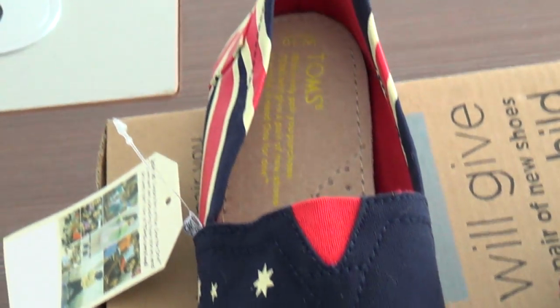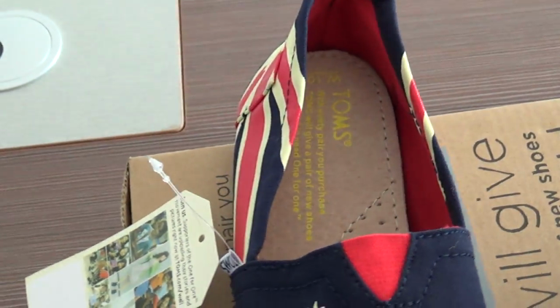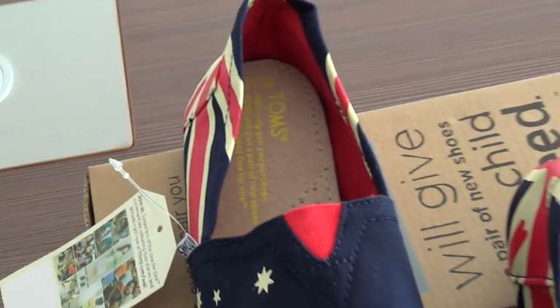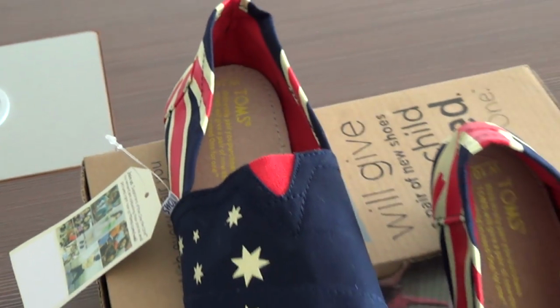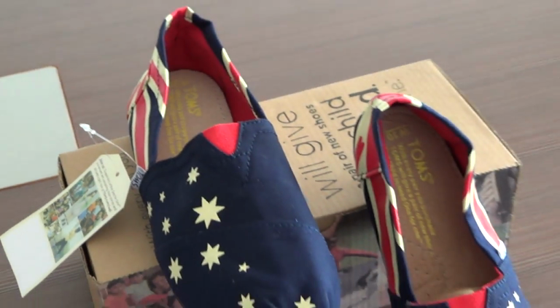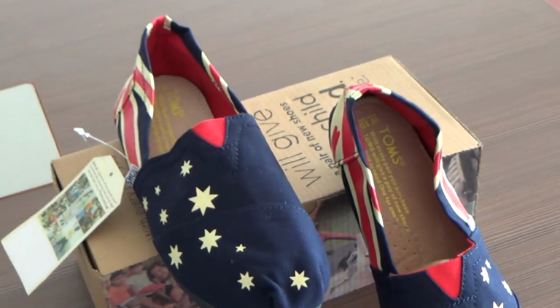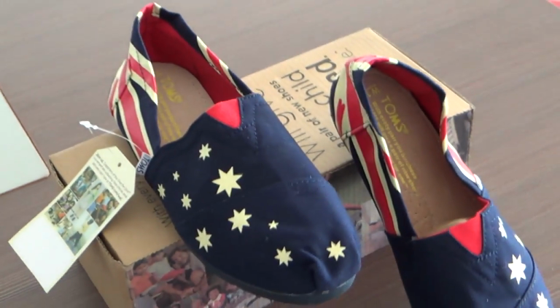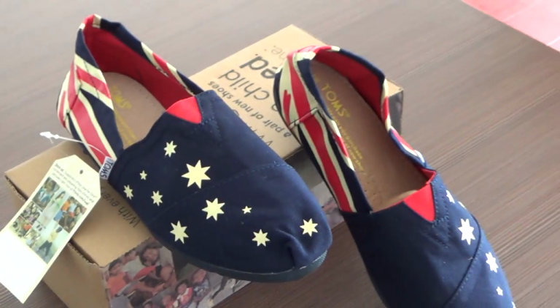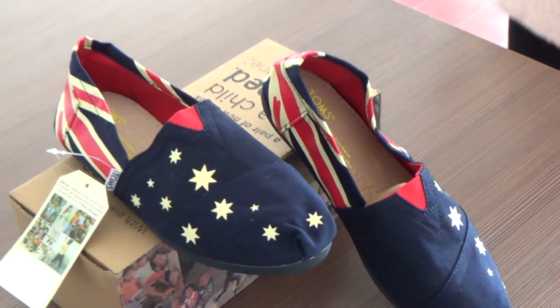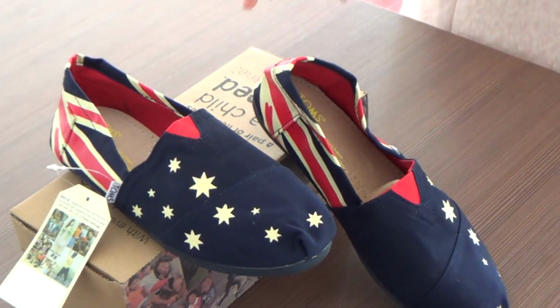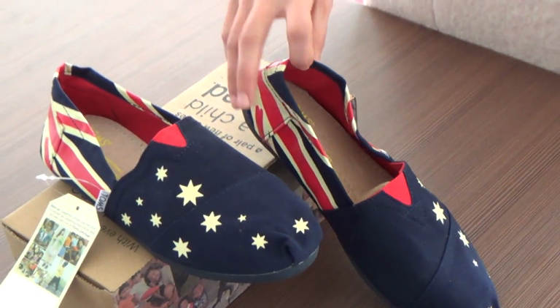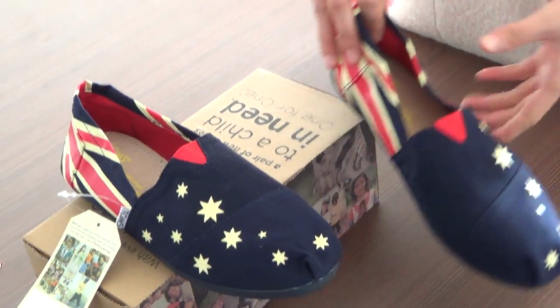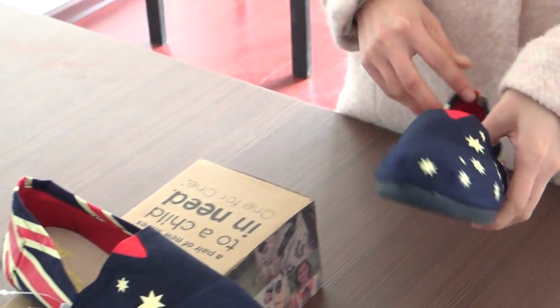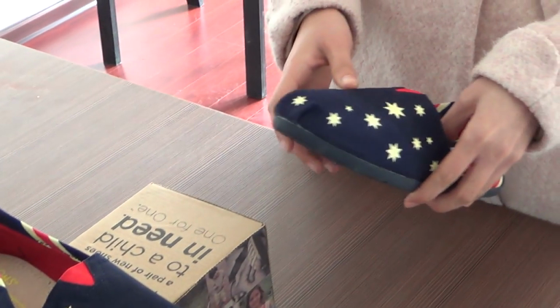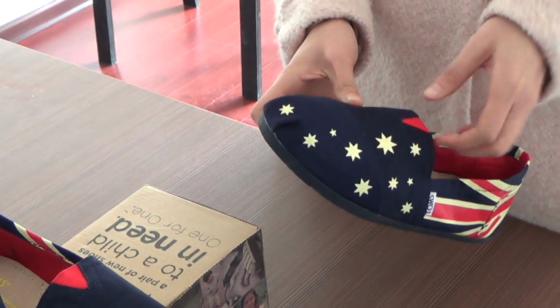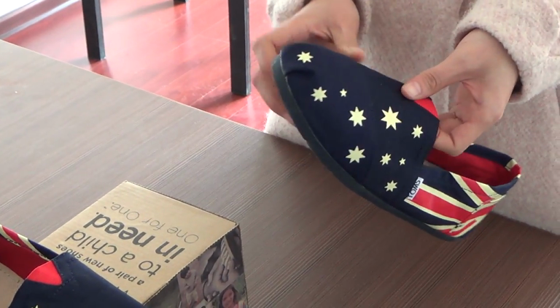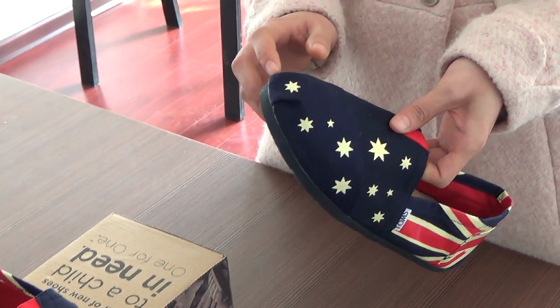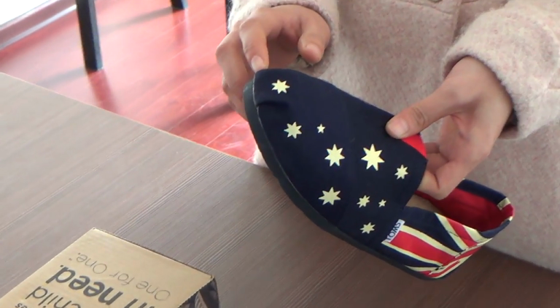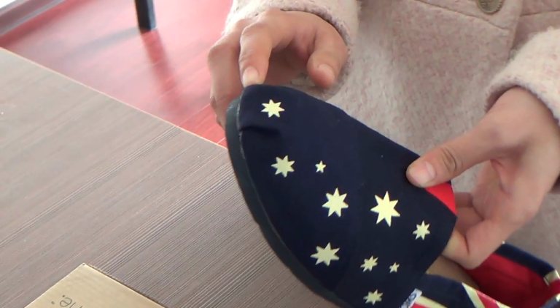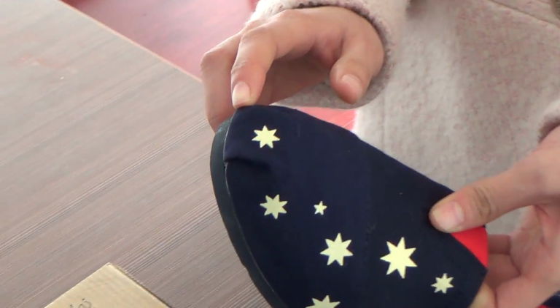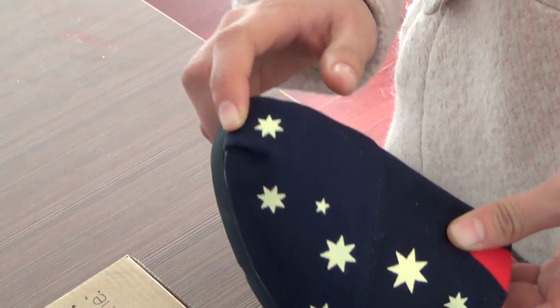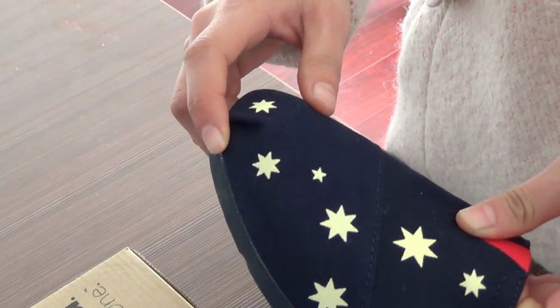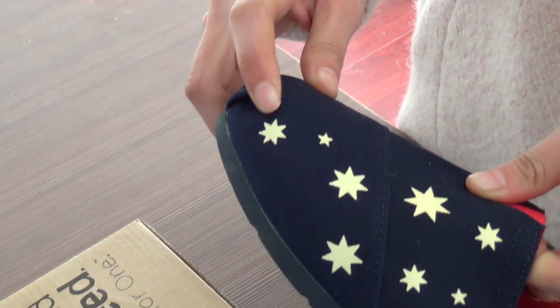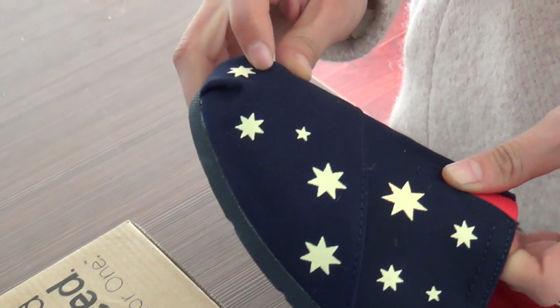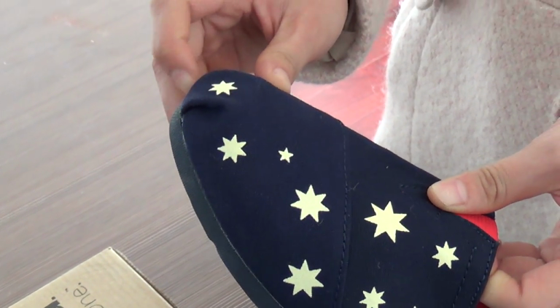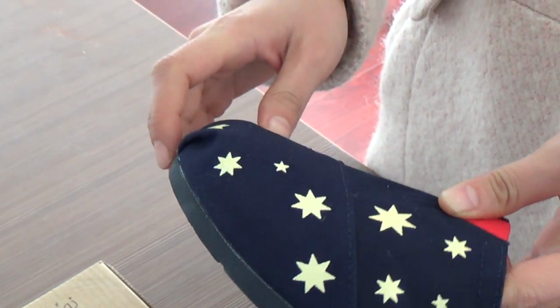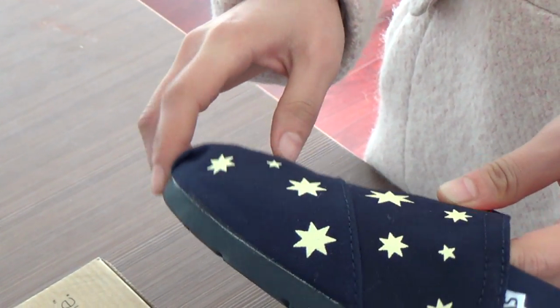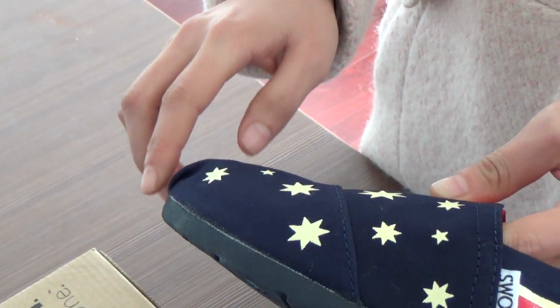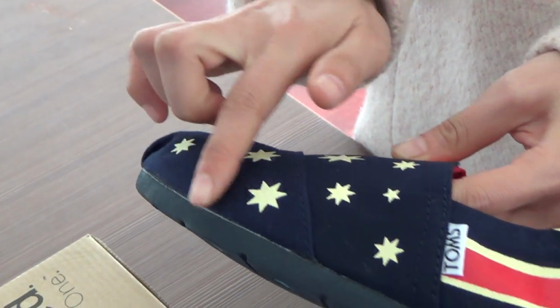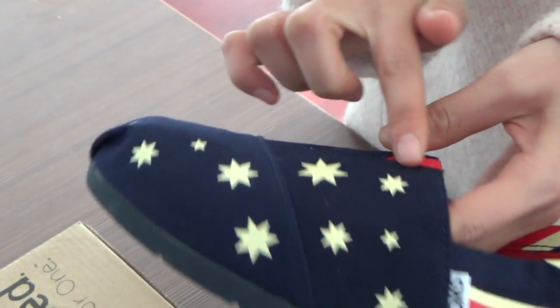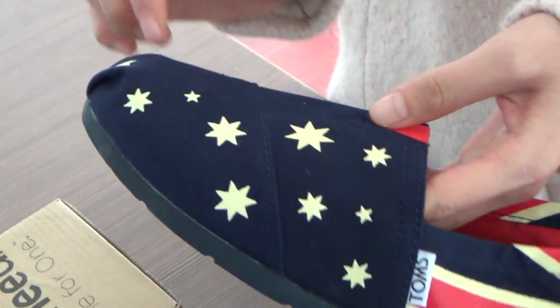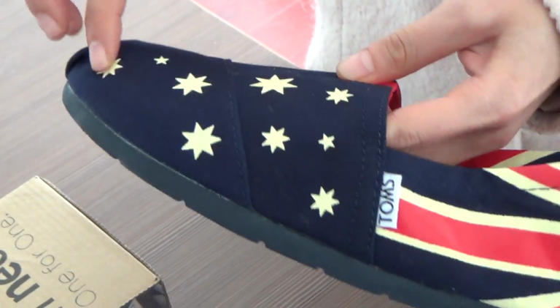Let's just view the details for these shoes. On the upper is a star.